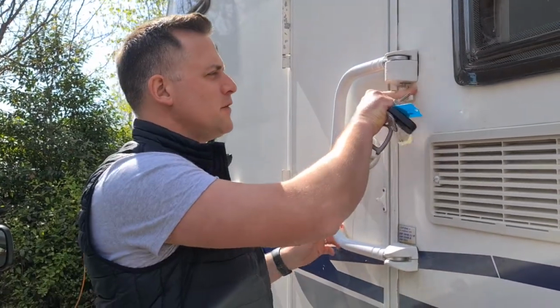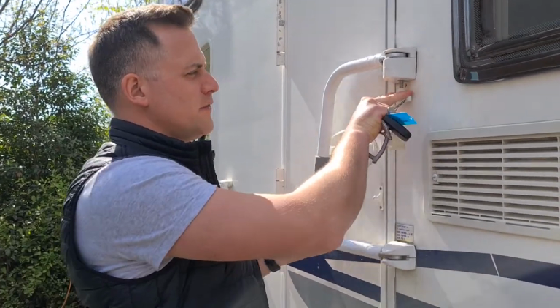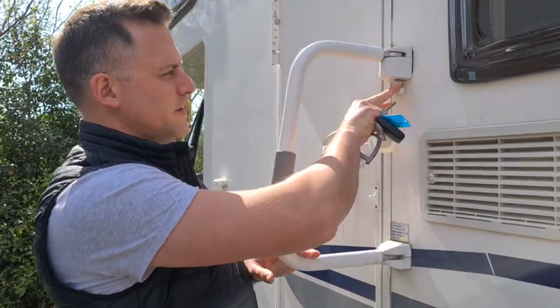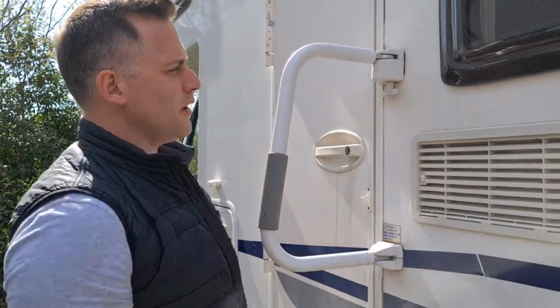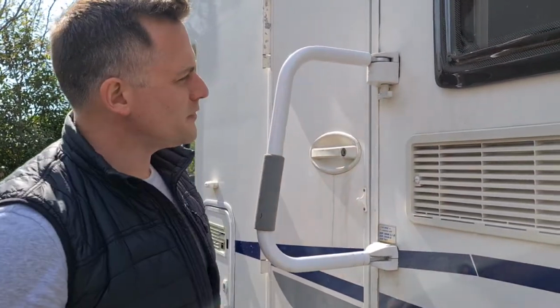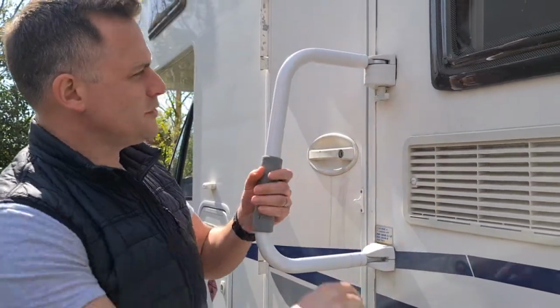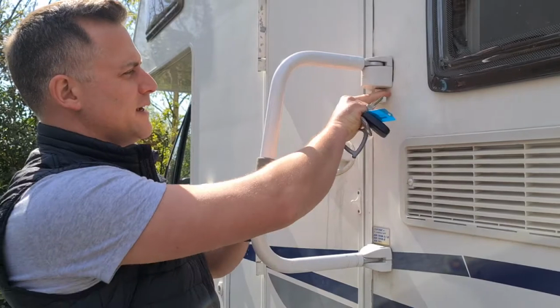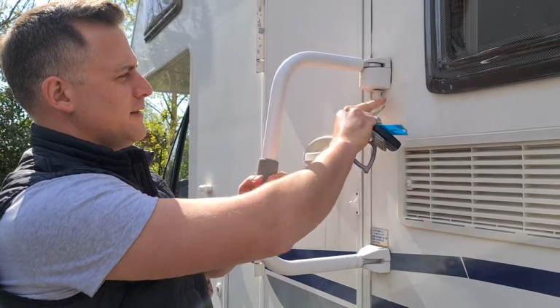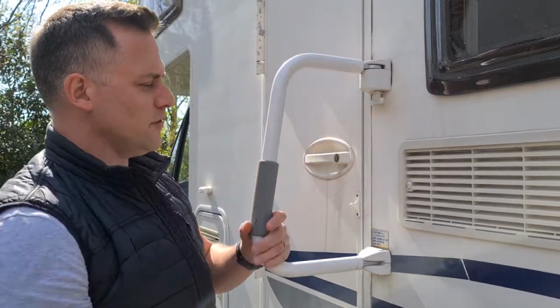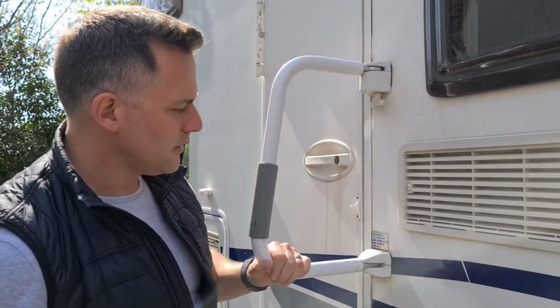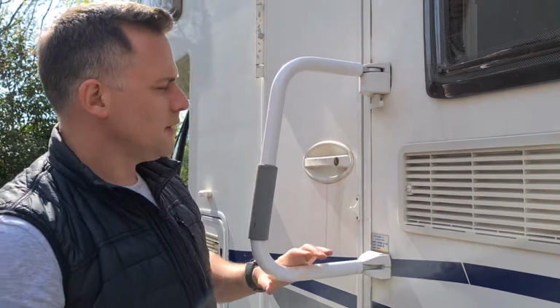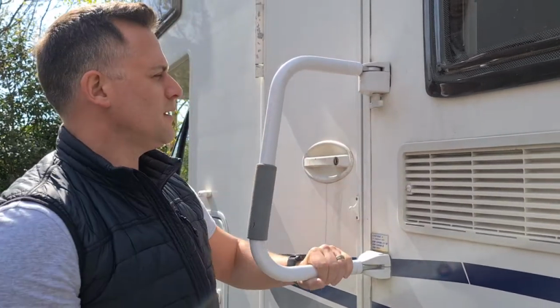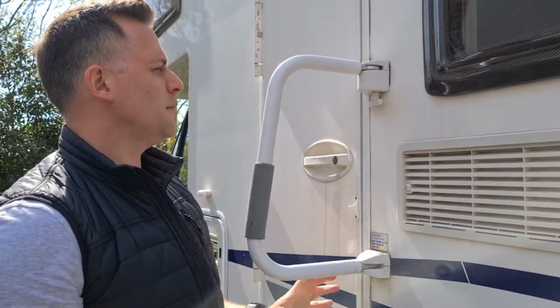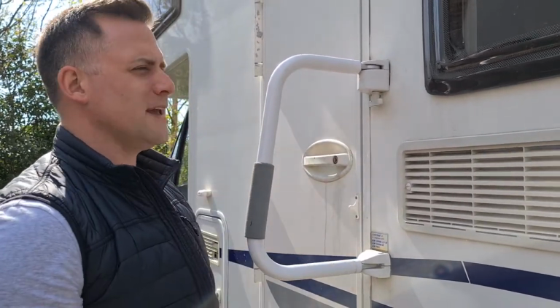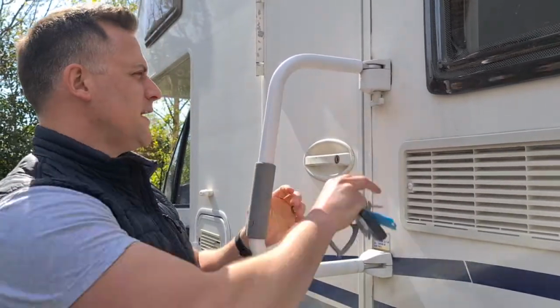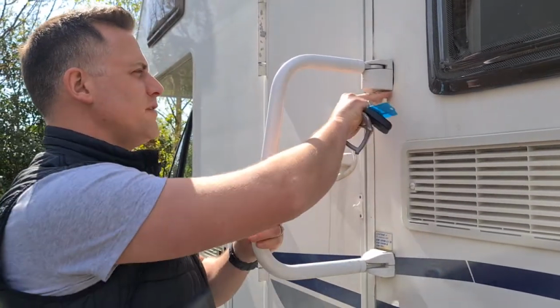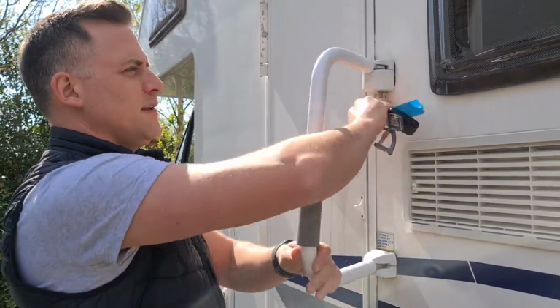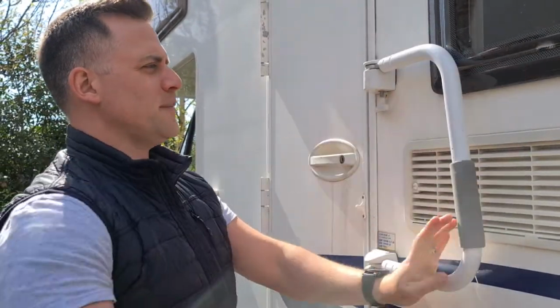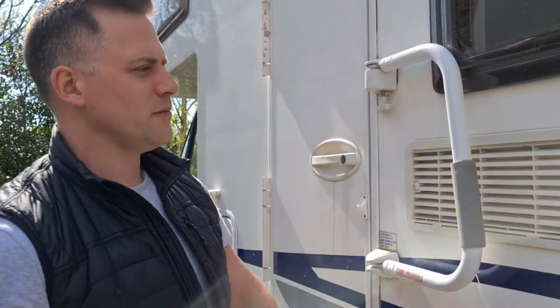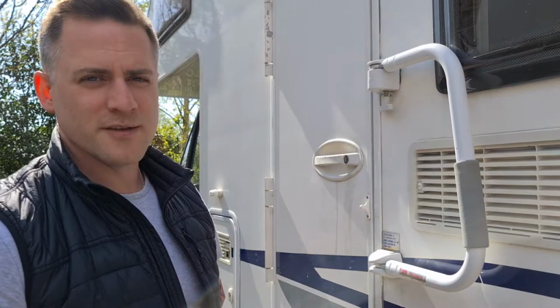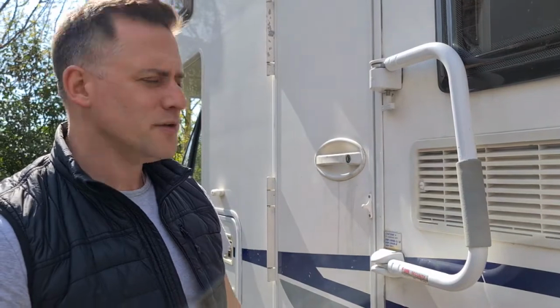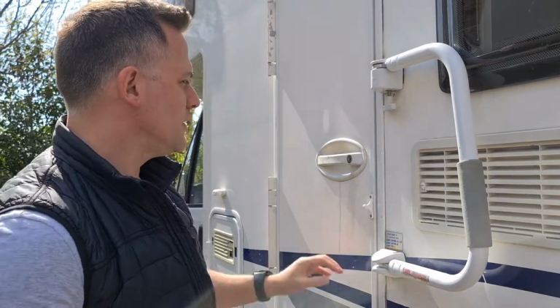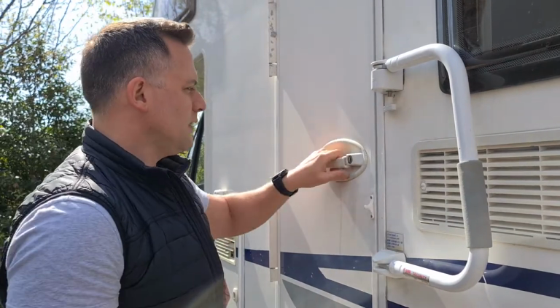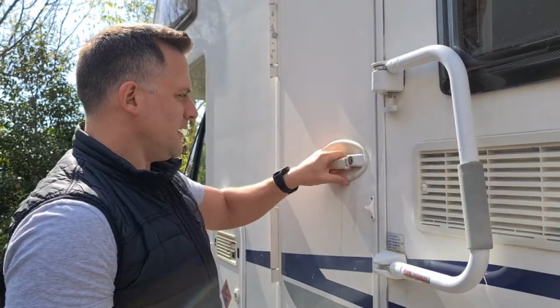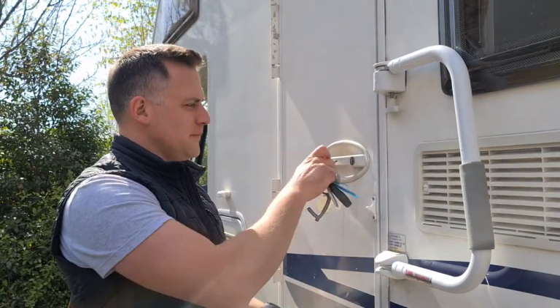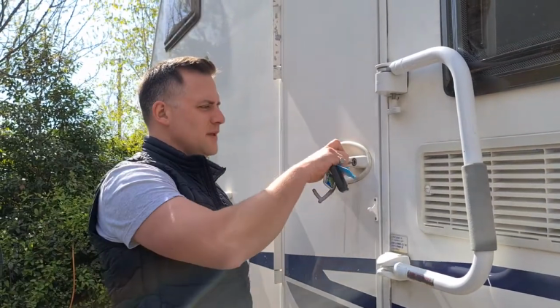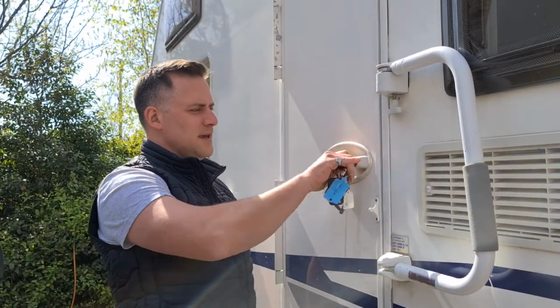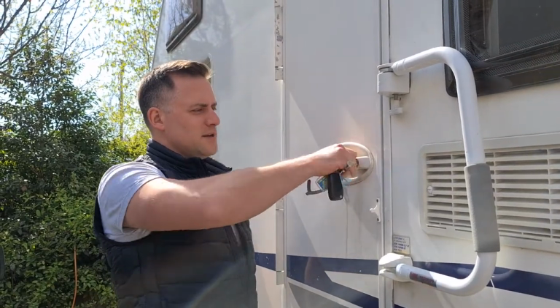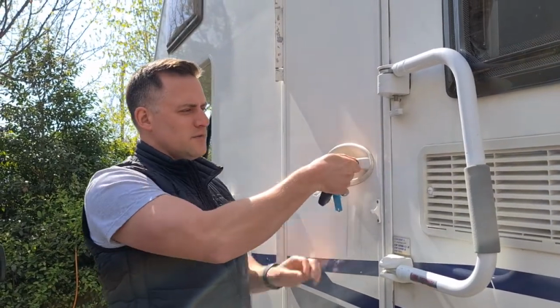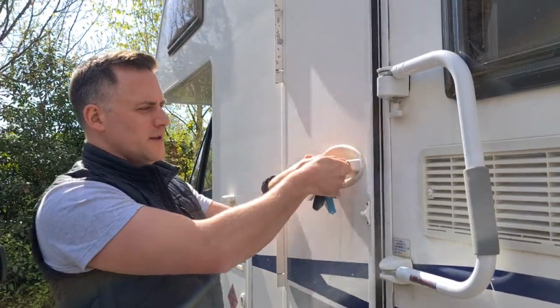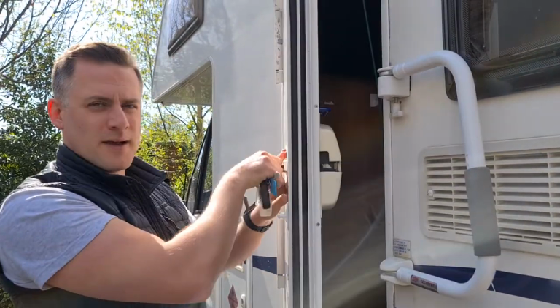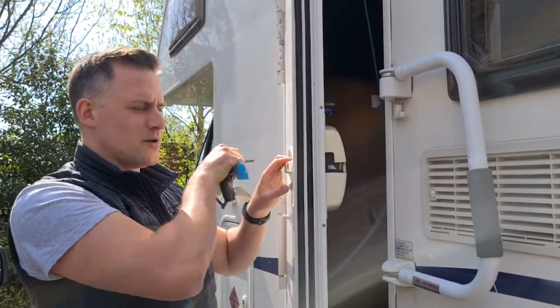First thing you need to do is open this — just pull down and that gives you the bar to get in the van and out of it, and it clicks back this way when it's out of use. To get in, key in, turn right and it unlocks.